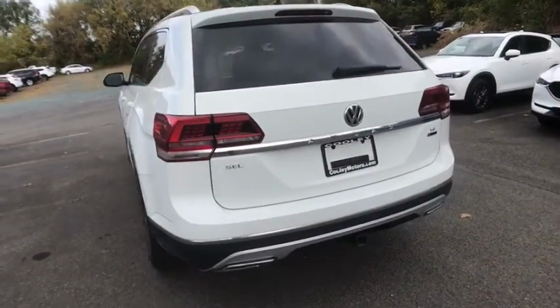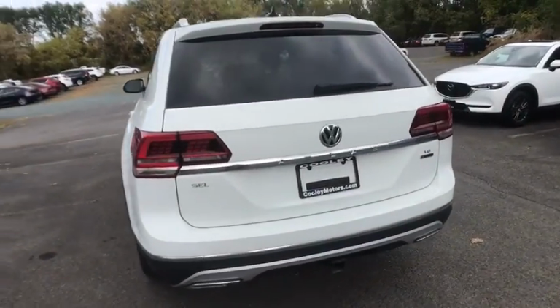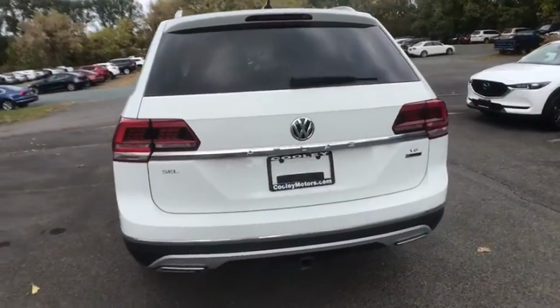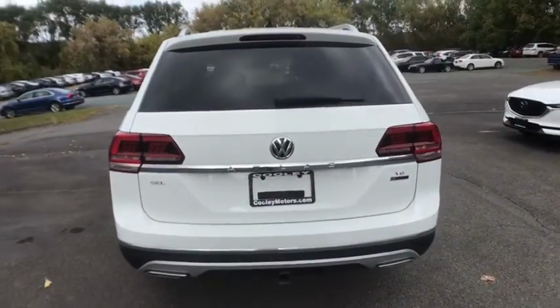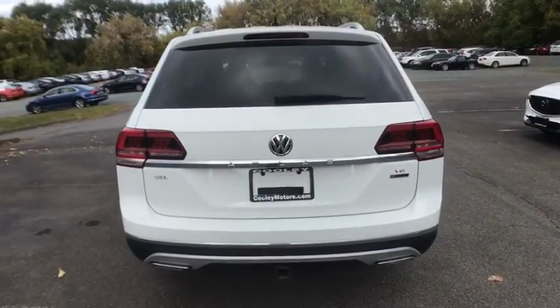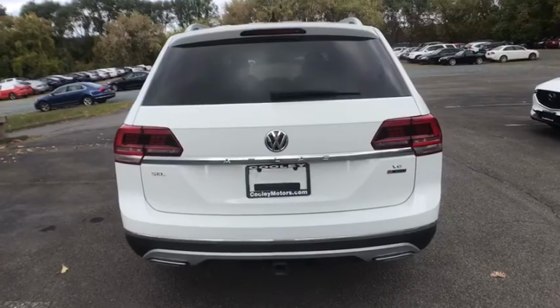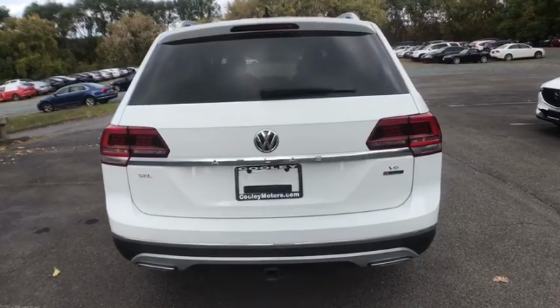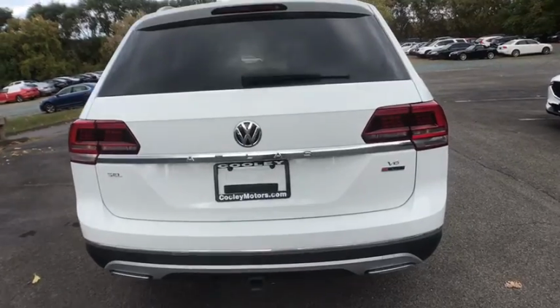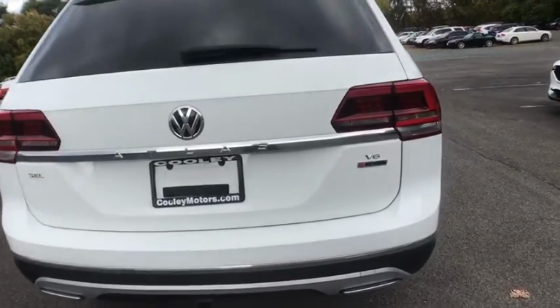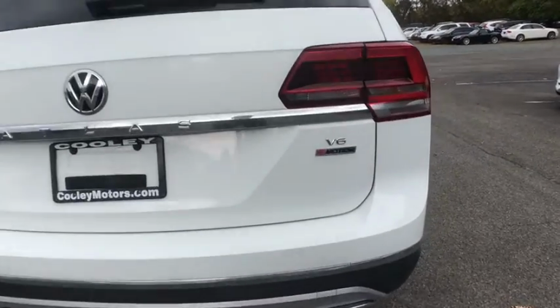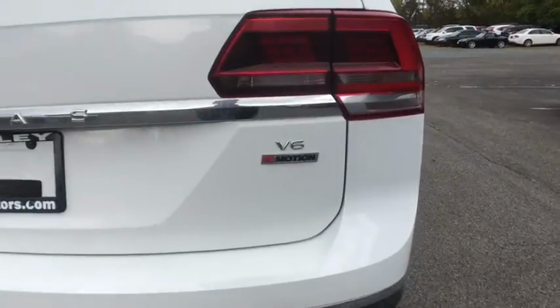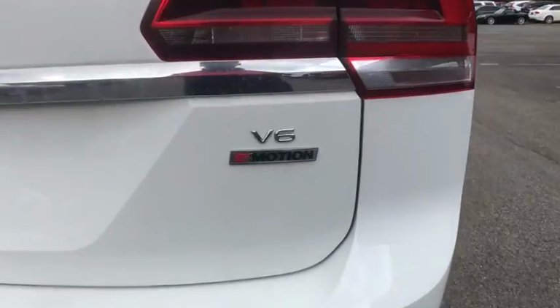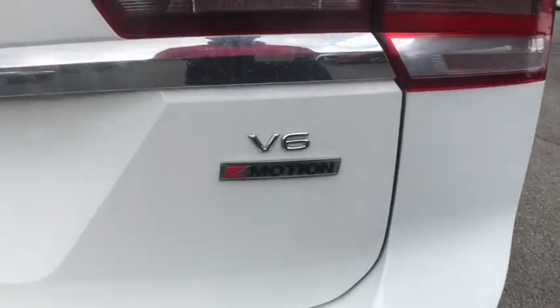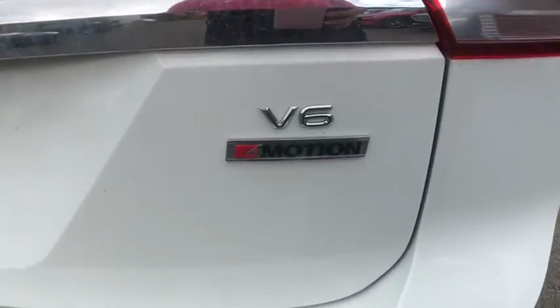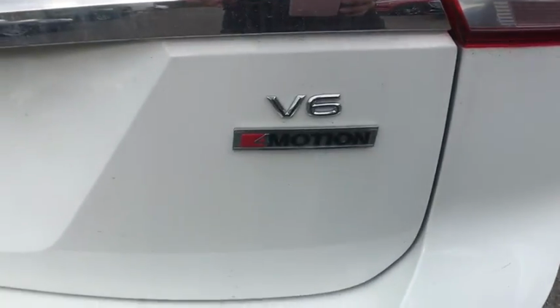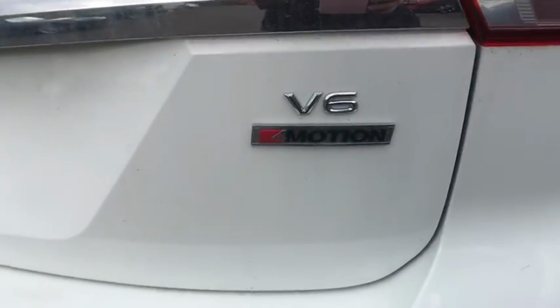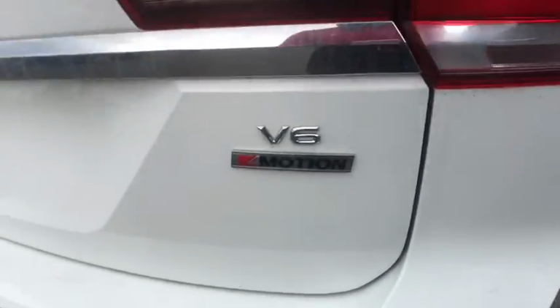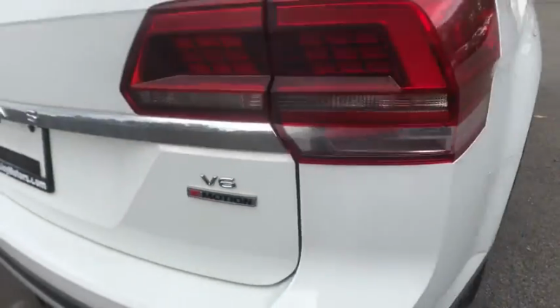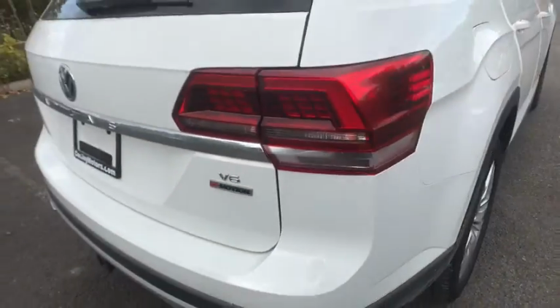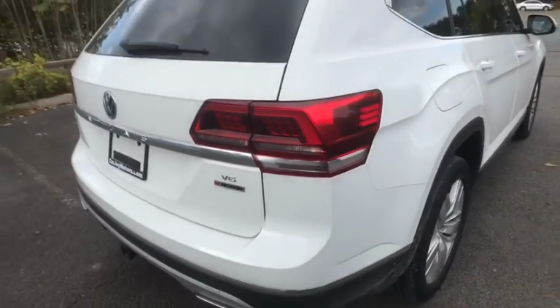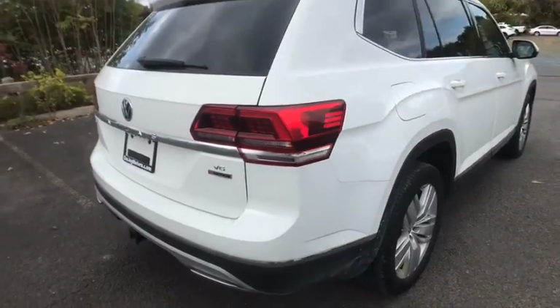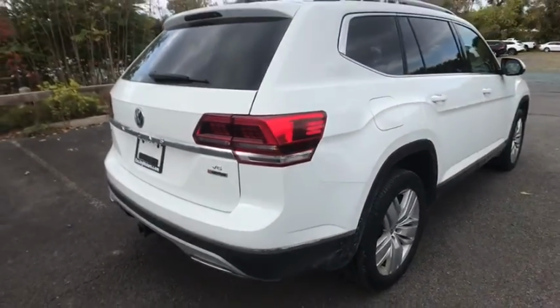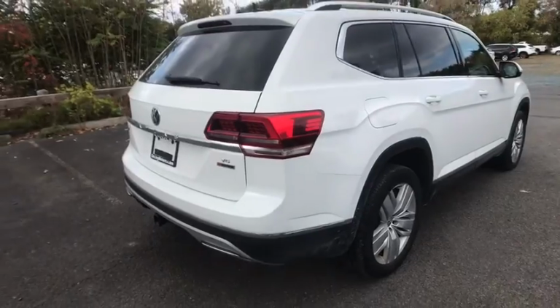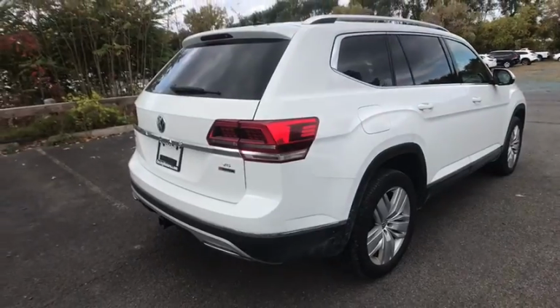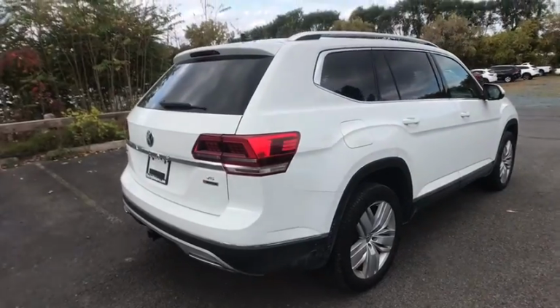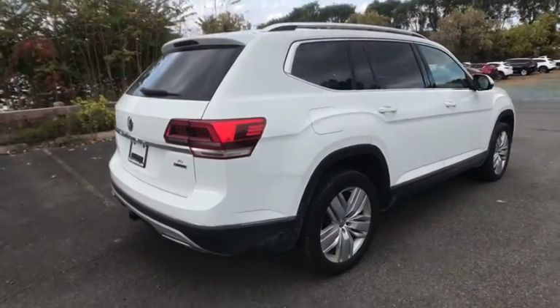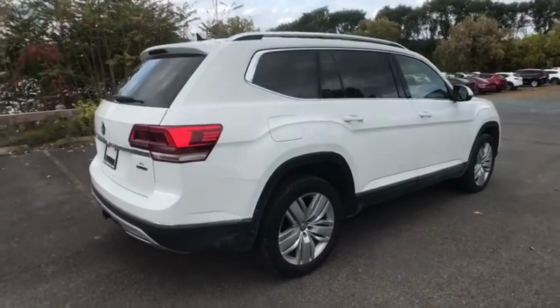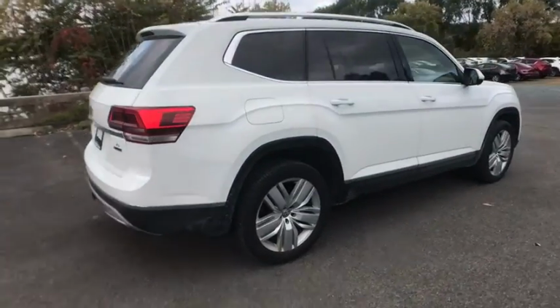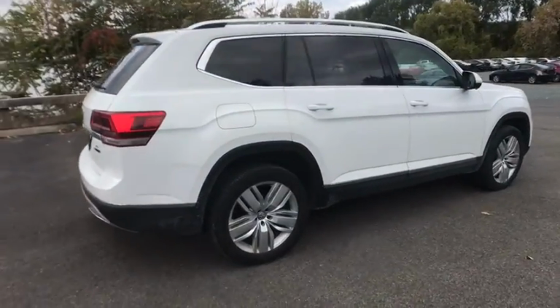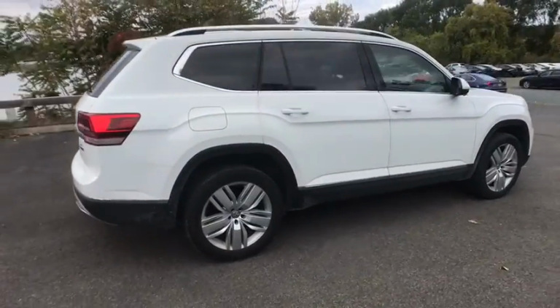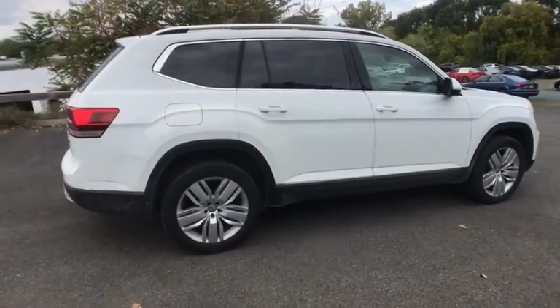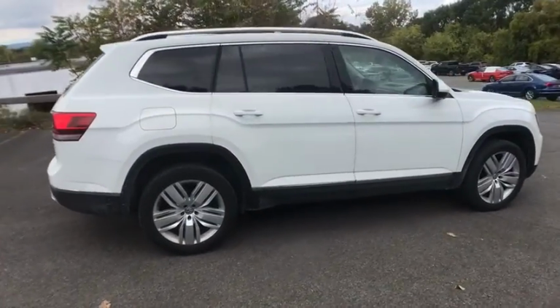Here are some of this vehicle's great options: power passenger seat, traction control, navigation system, power liftgate, dual airbags, alloy wheels, and power steering.